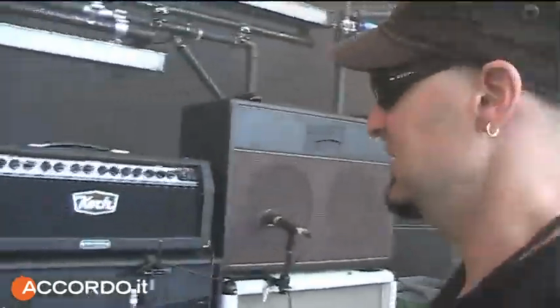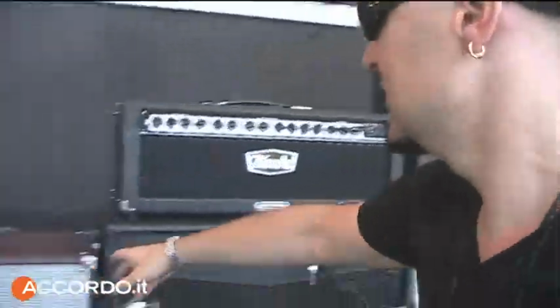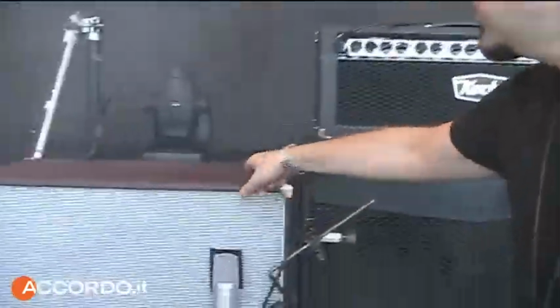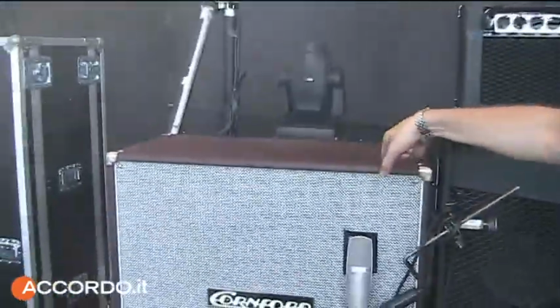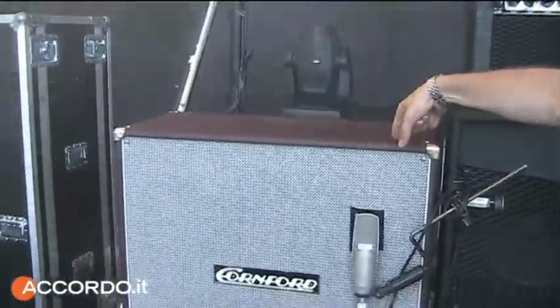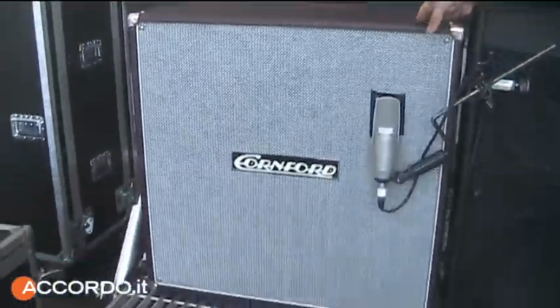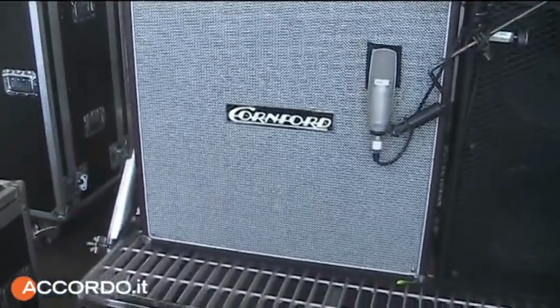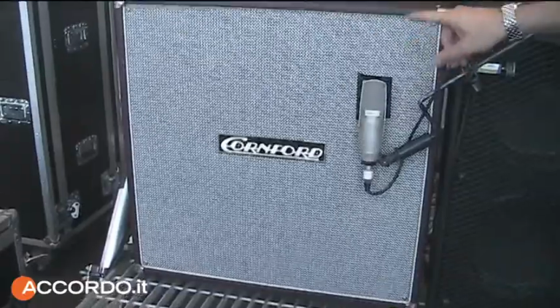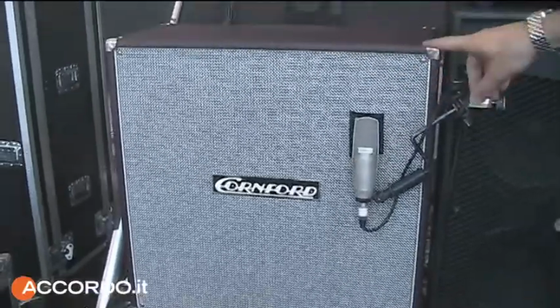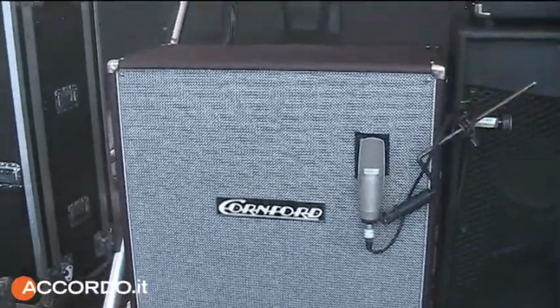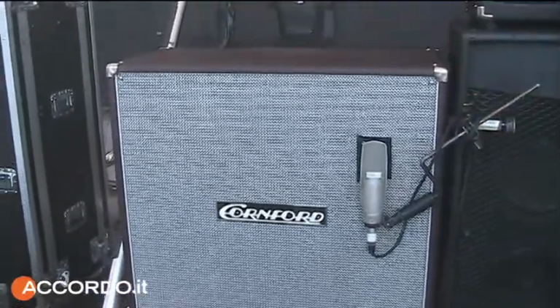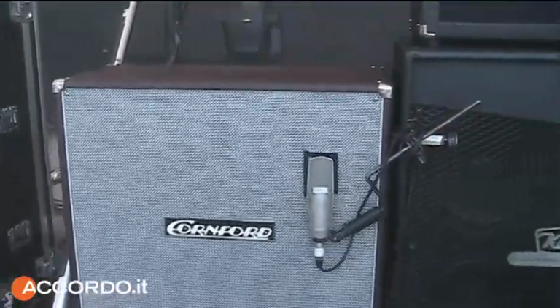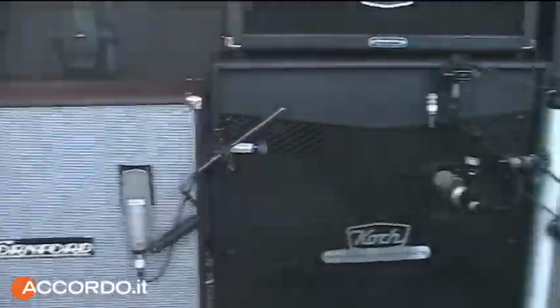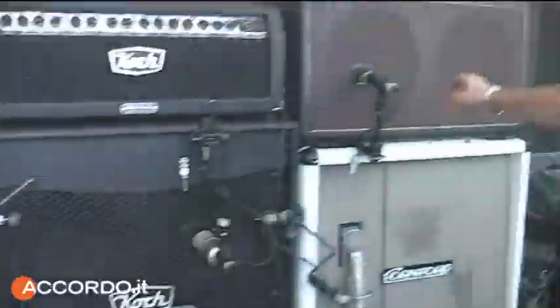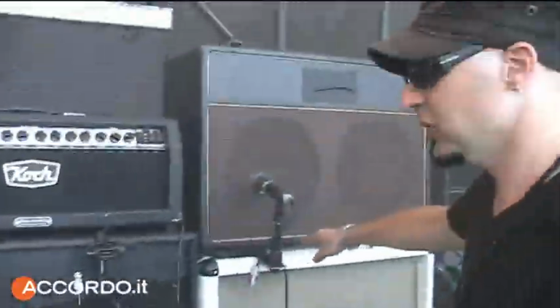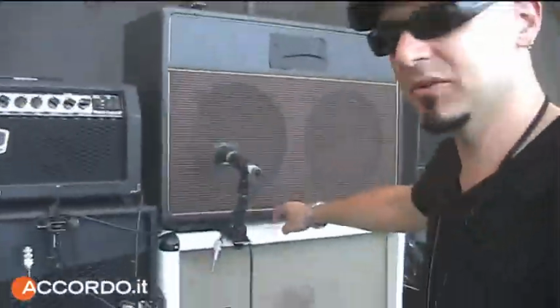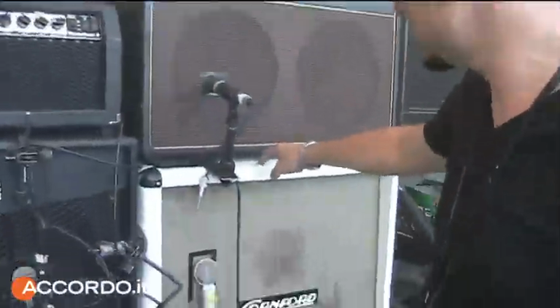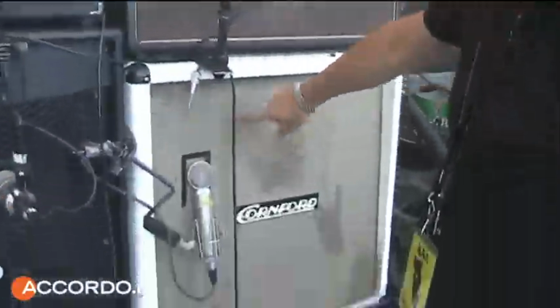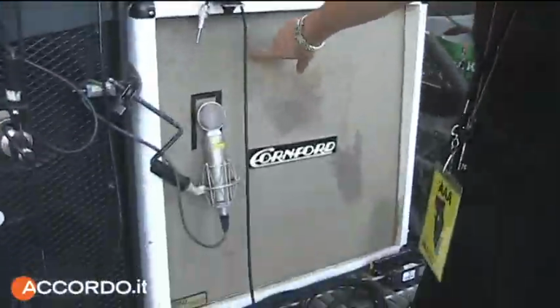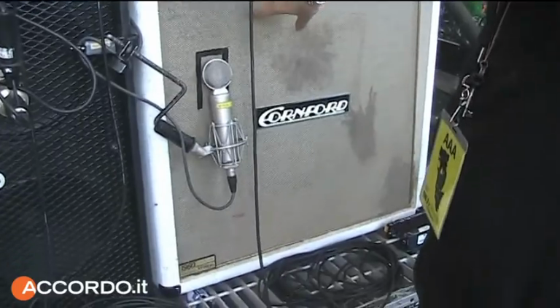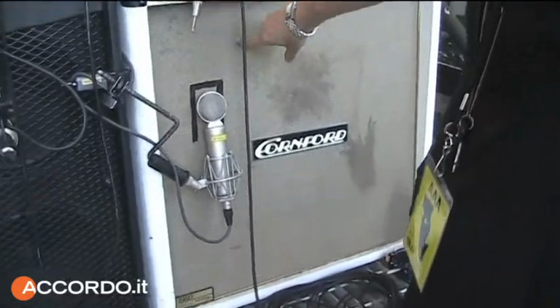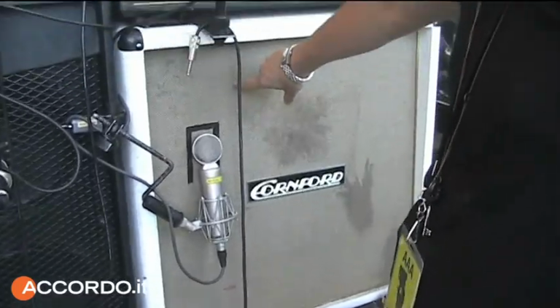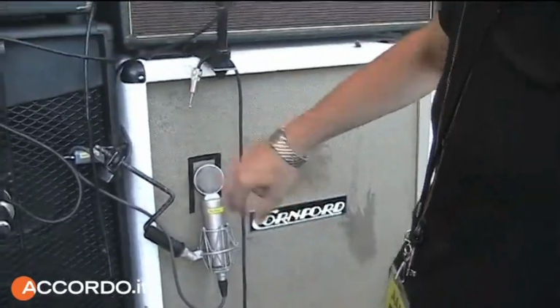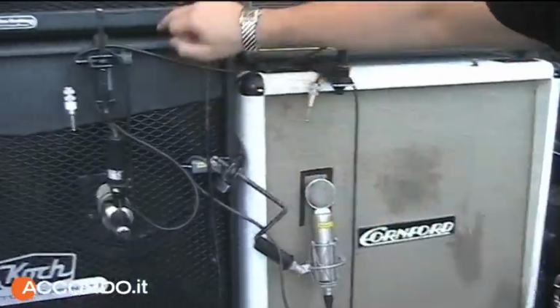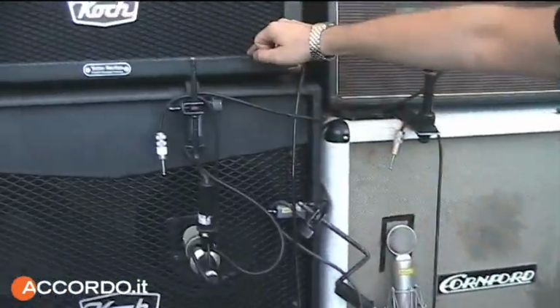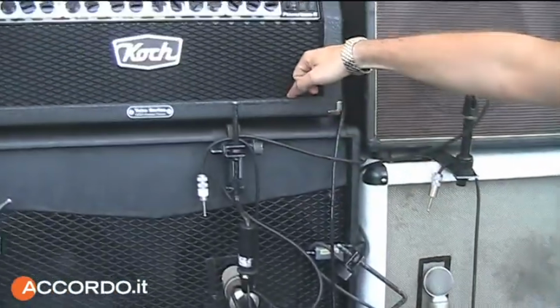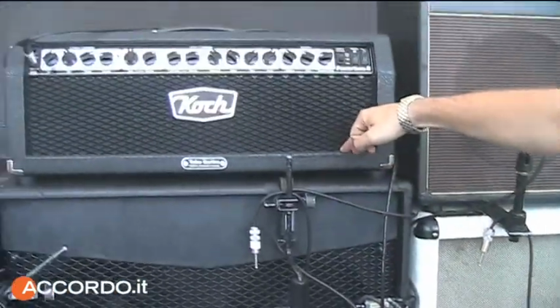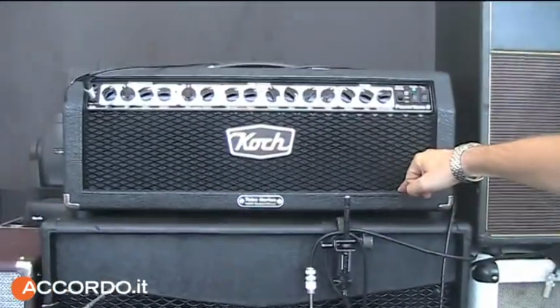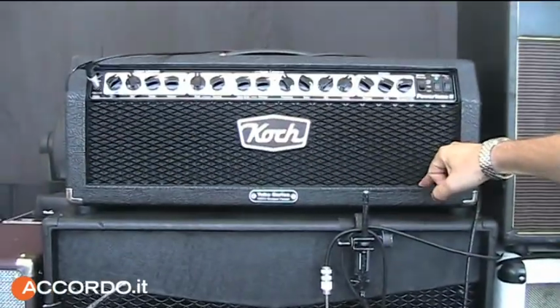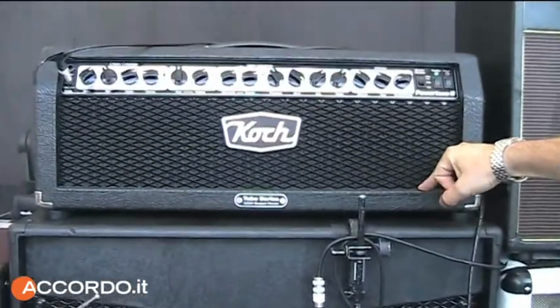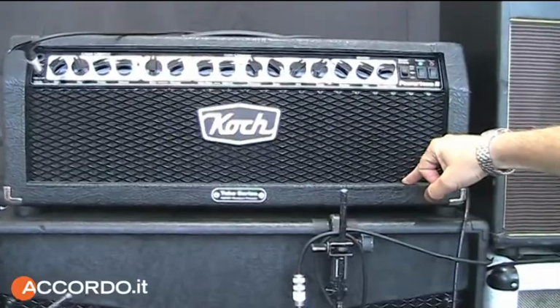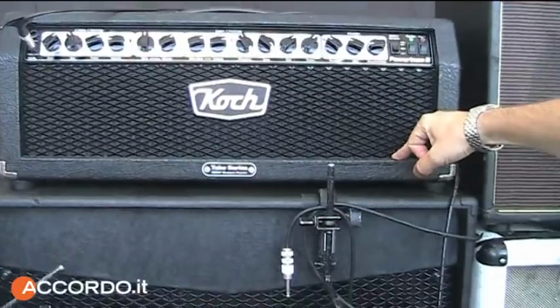The Cornford Roadhouse goes to that one — that's a G12 speaker cabinet. The Marshall head goes to this one, which is vintage greenbacks. This is the new Power Tone that I'm using for the clean sound, which is really, really good.